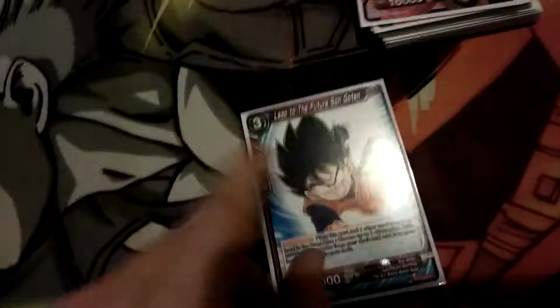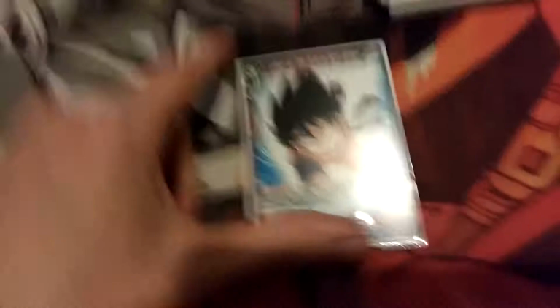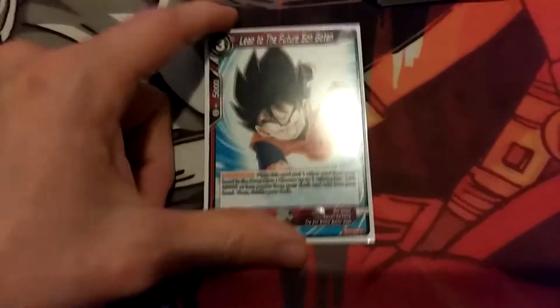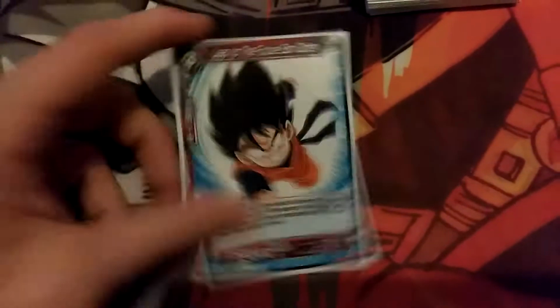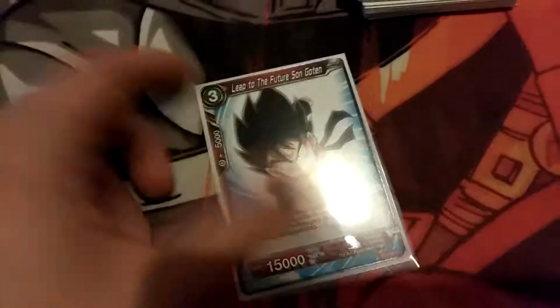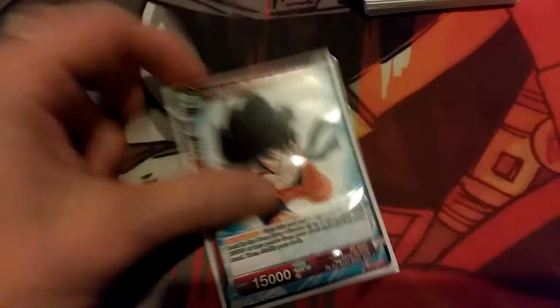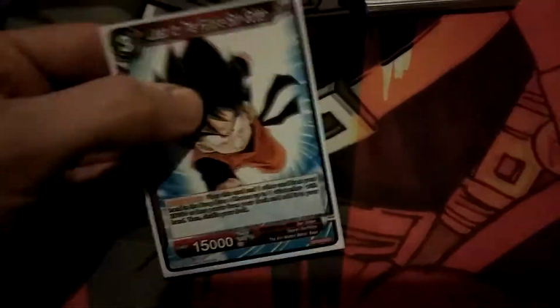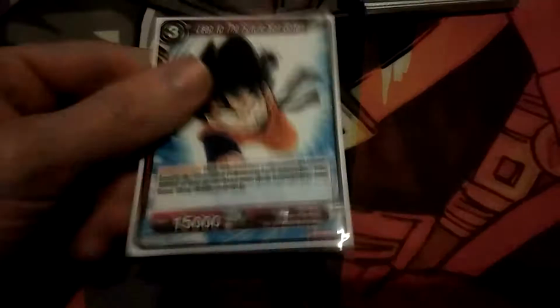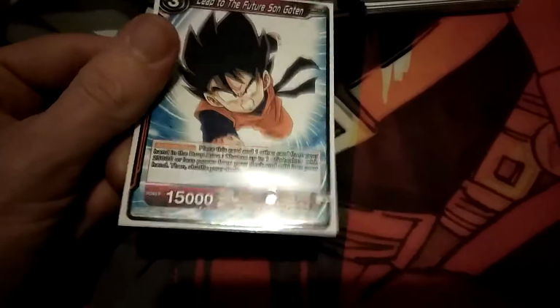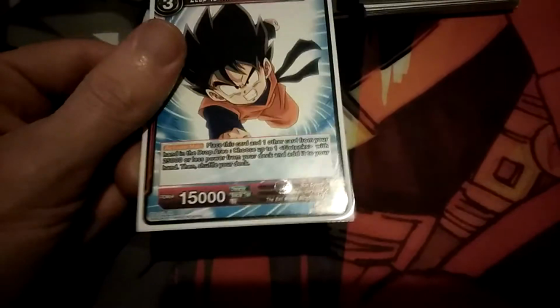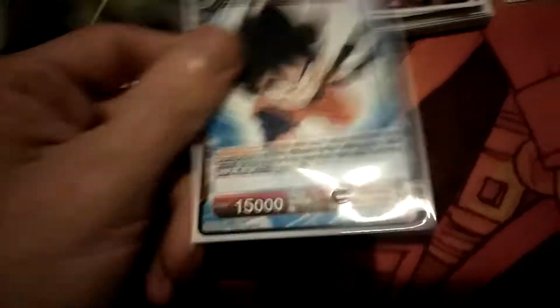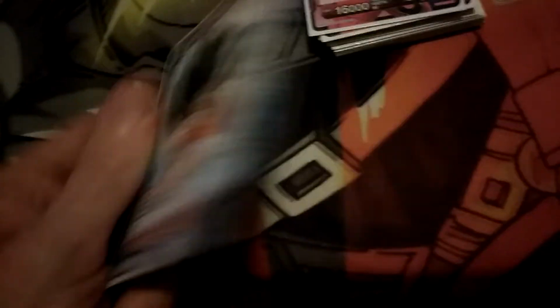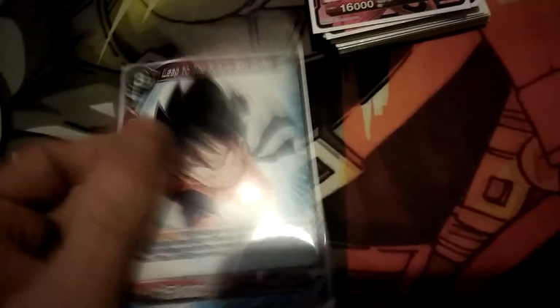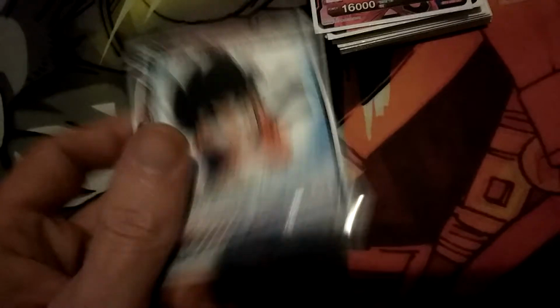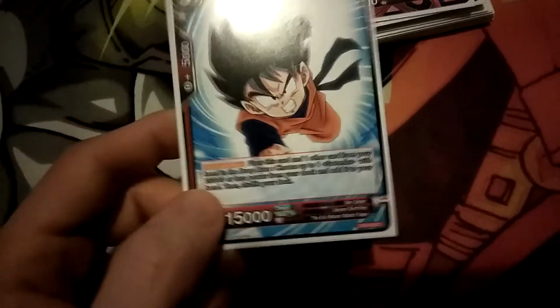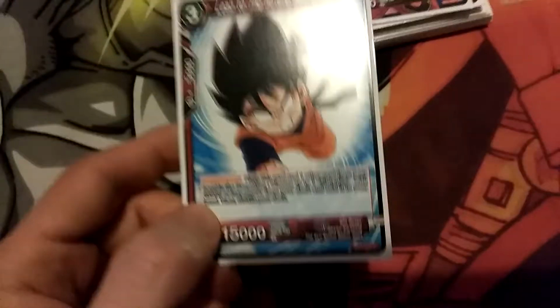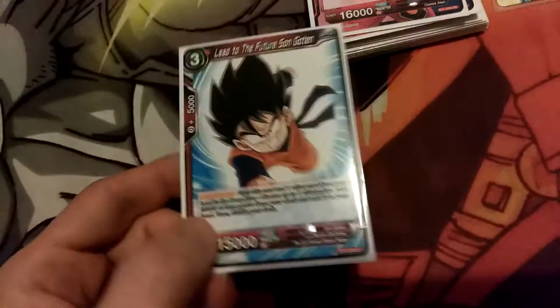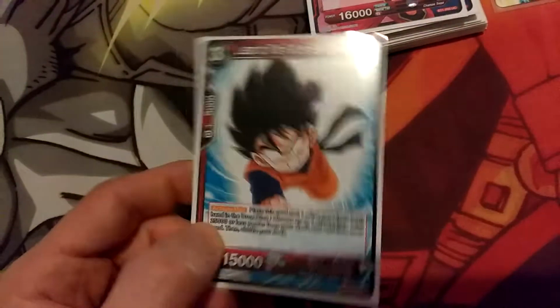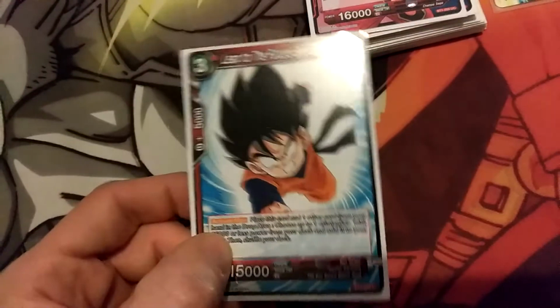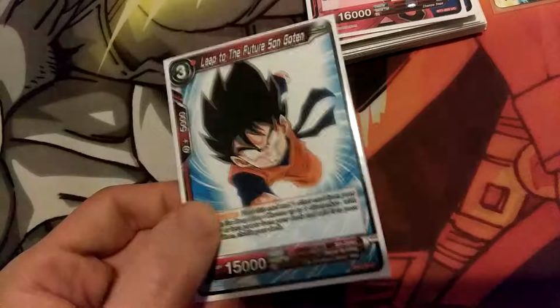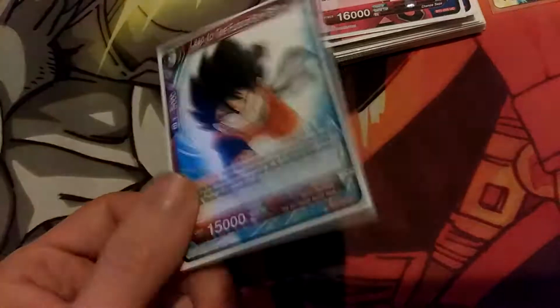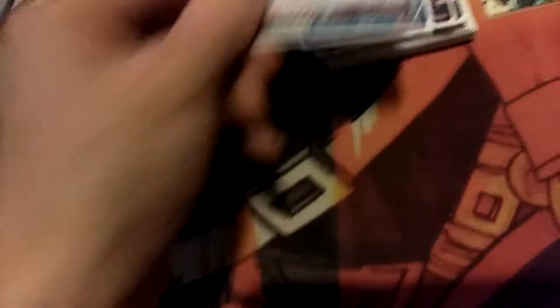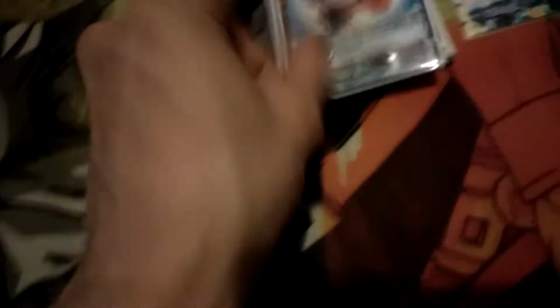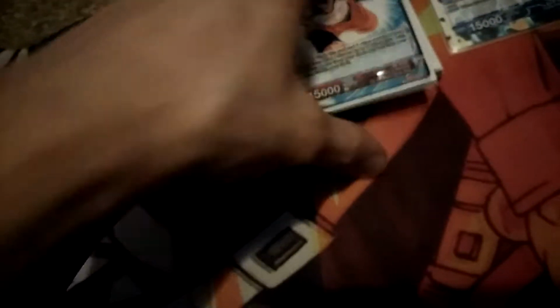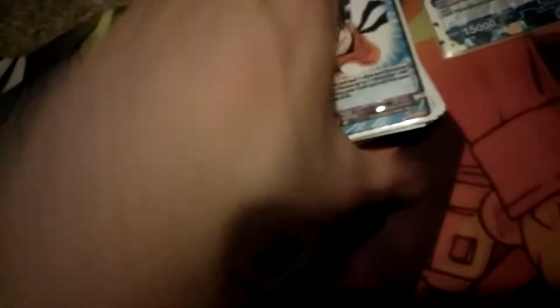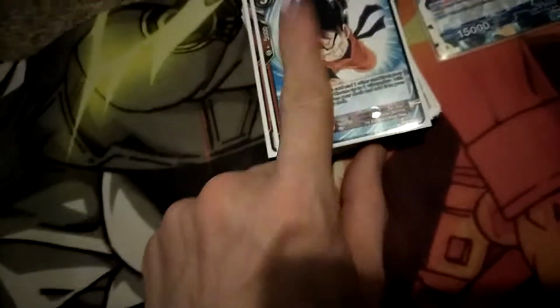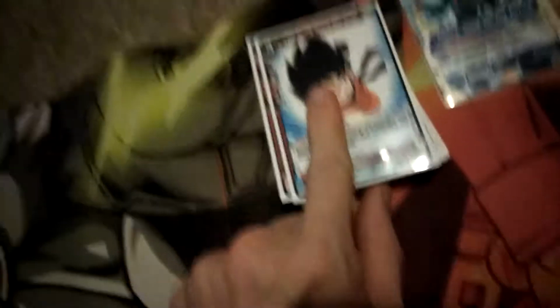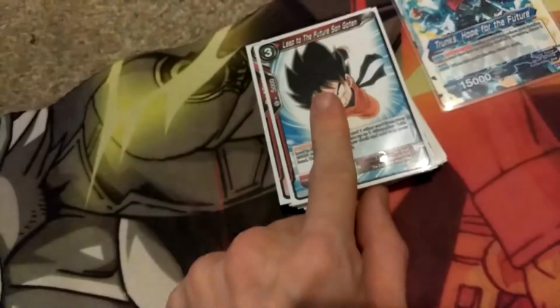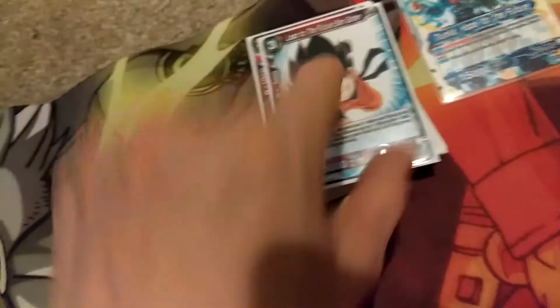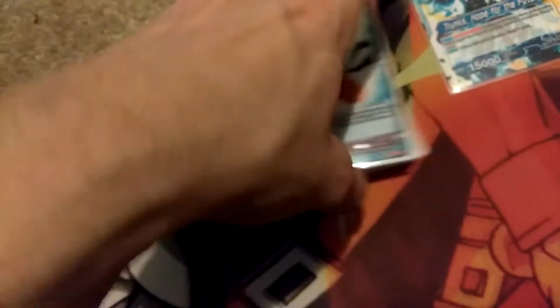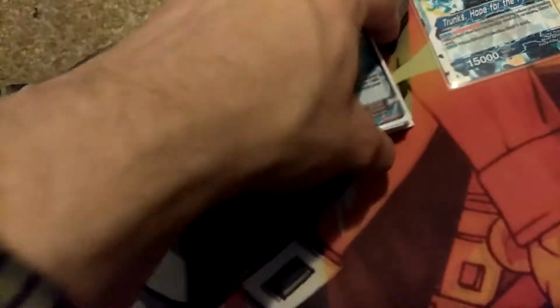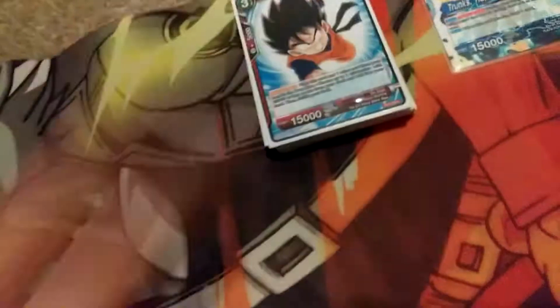We have a red Goten to get searched with the Mighty Mask. You don't really play this — it's mostly just for comboing, because you want to have Goten in your discard pile at some point.